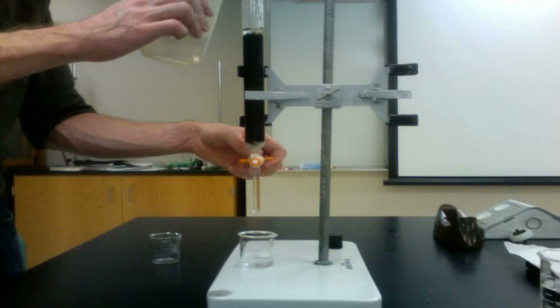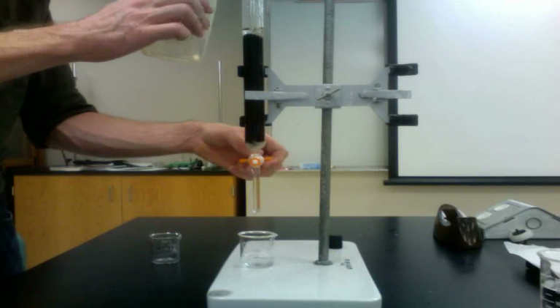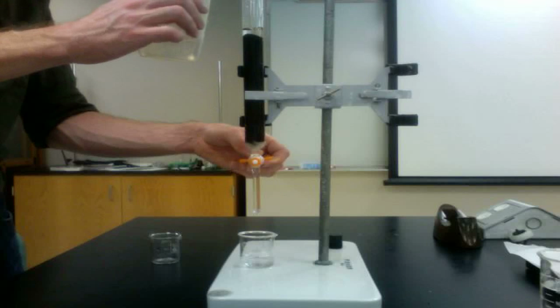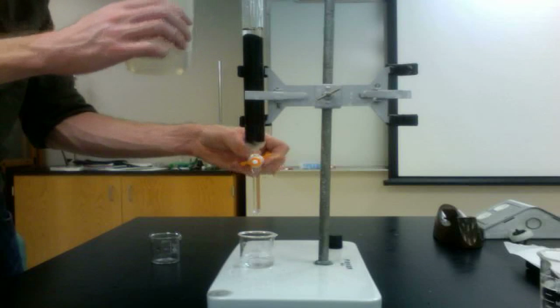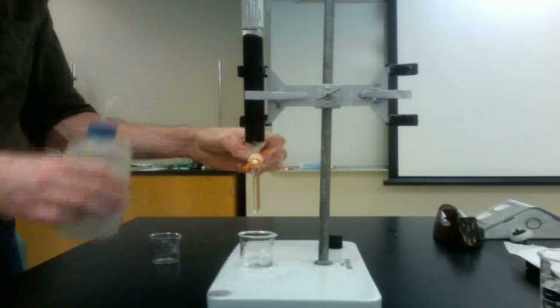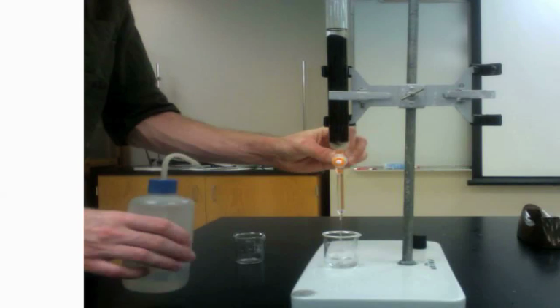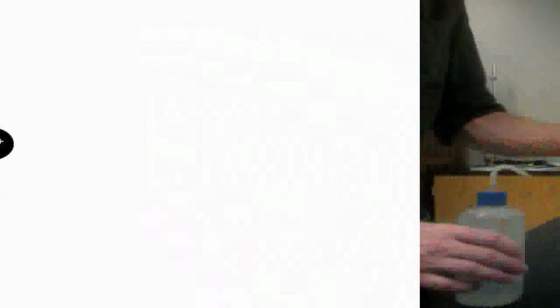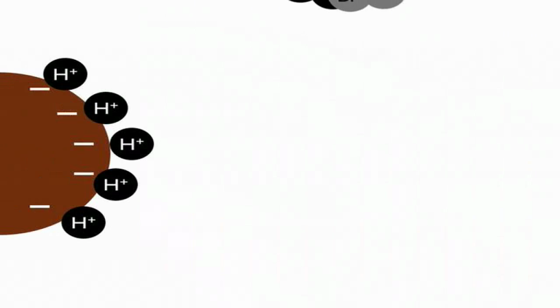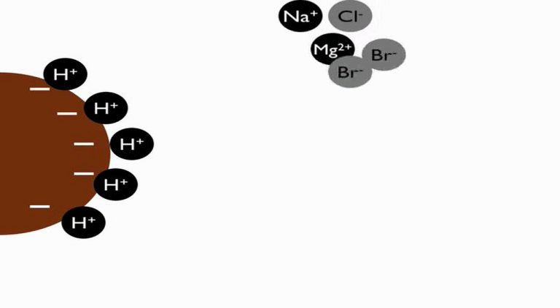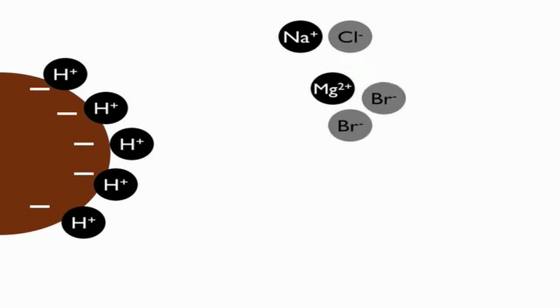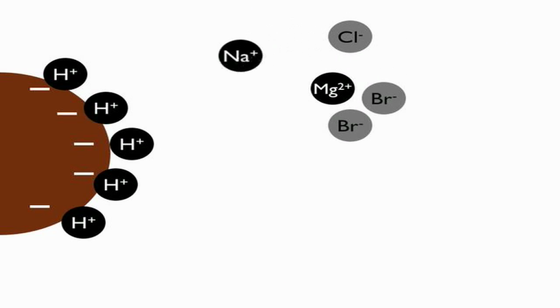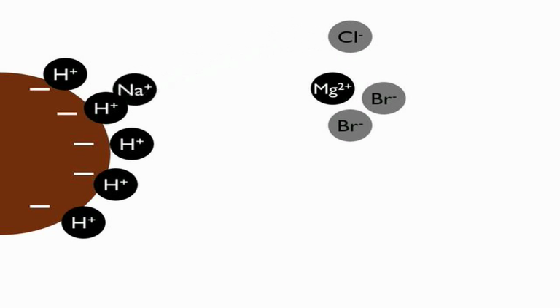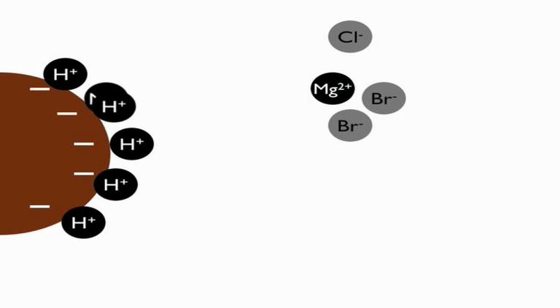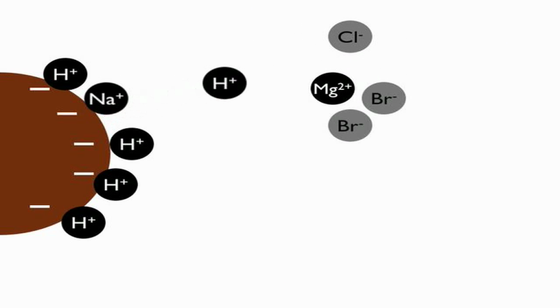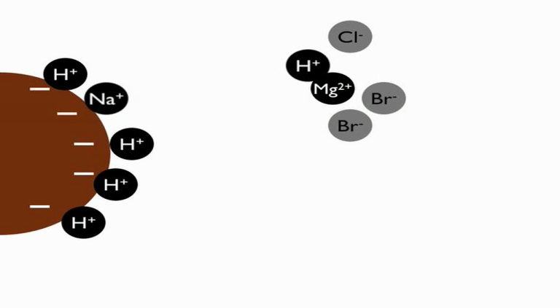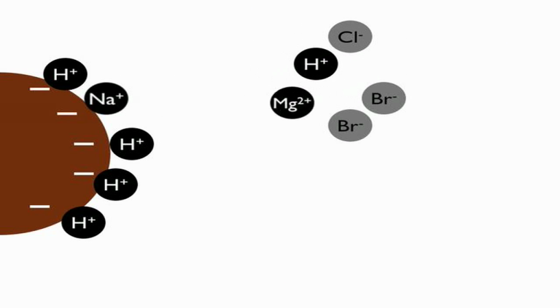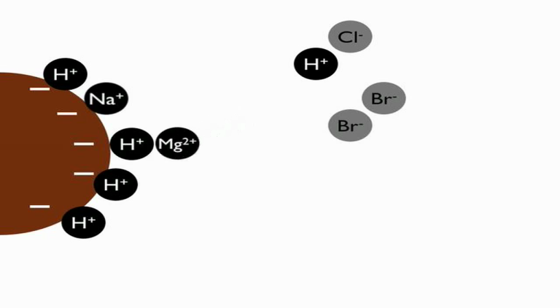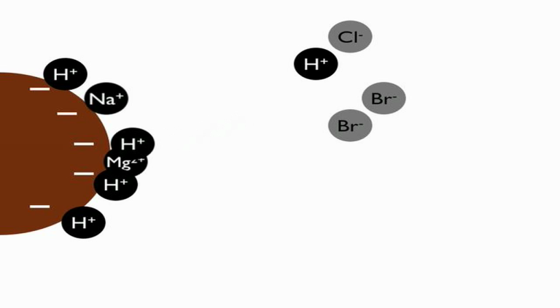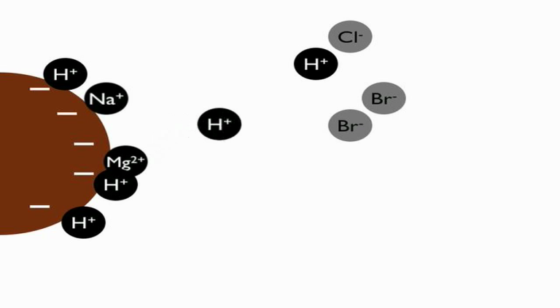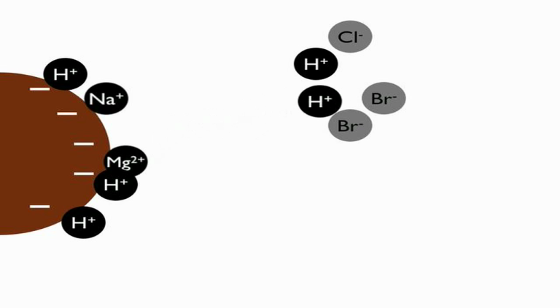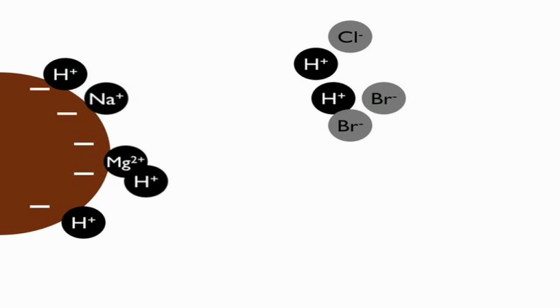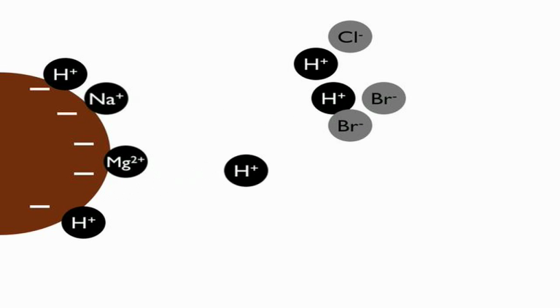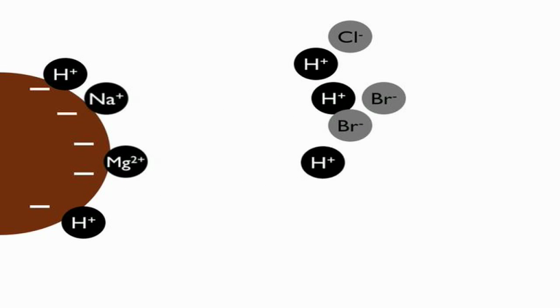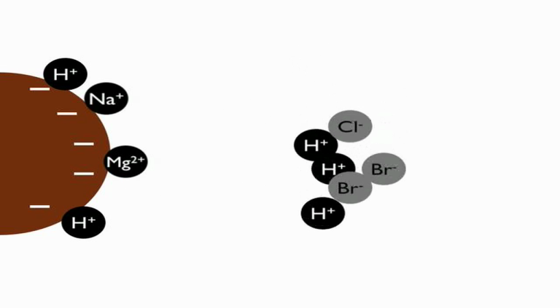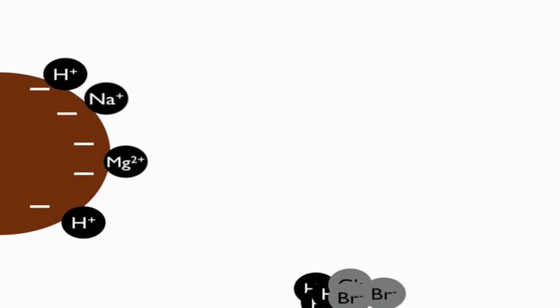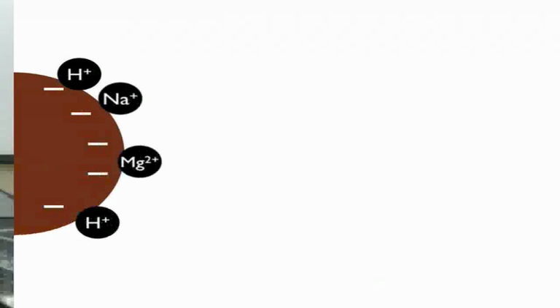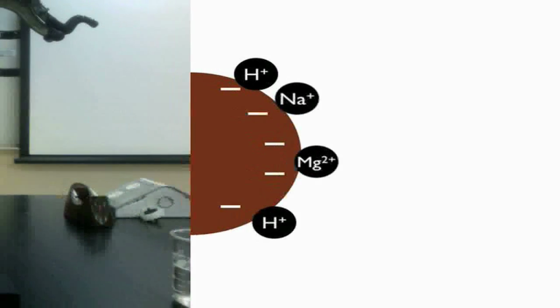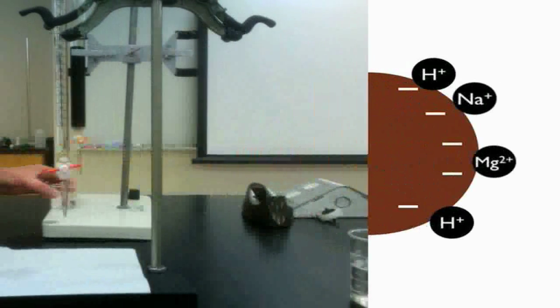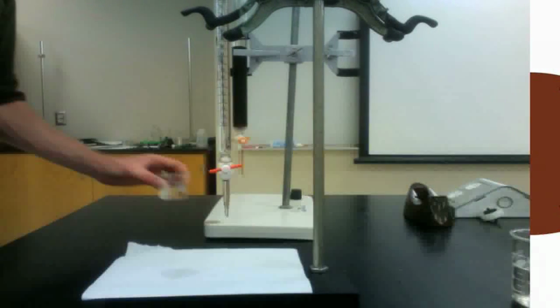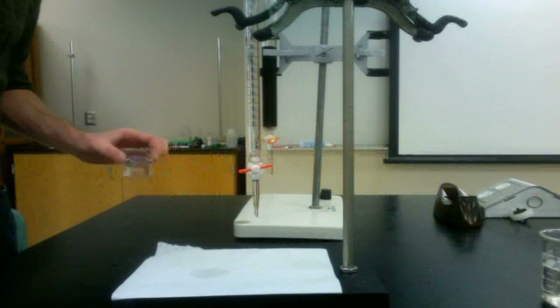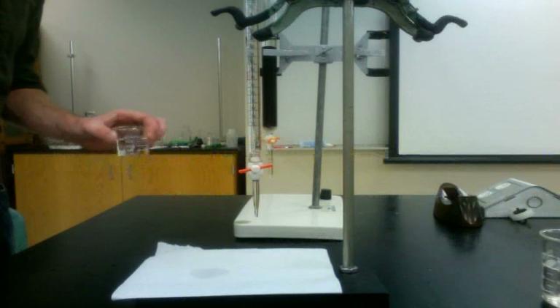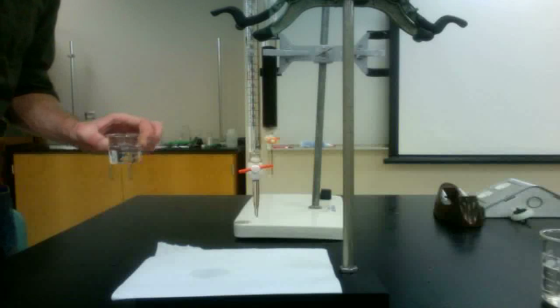As the salt solution flows through the column, the ion exchange will take place. The cations from the salt will displace the hydrogen ions bound to the resin, resulting in an acid eluting from the column in place of the salt.